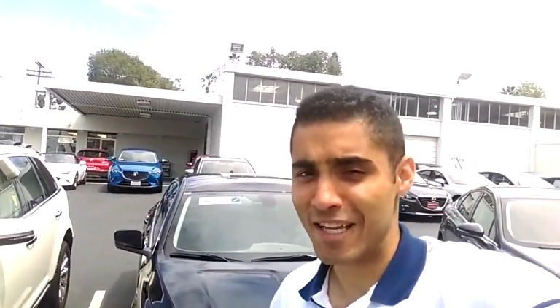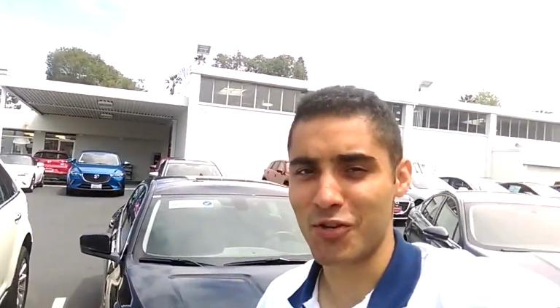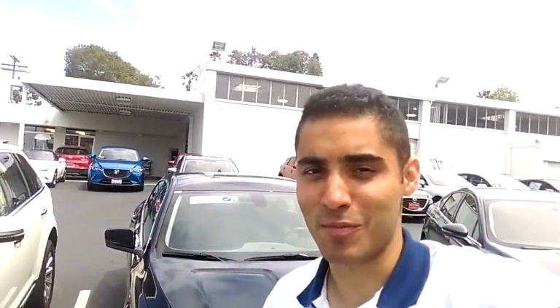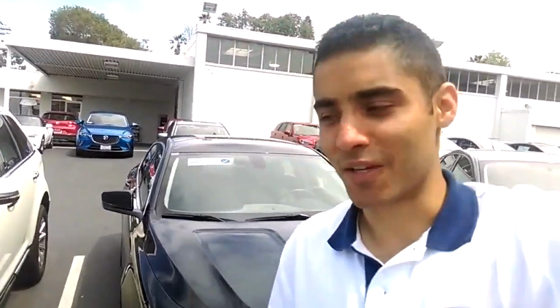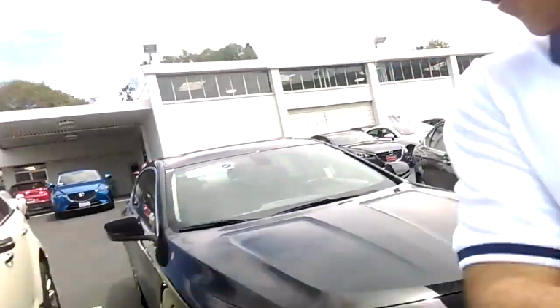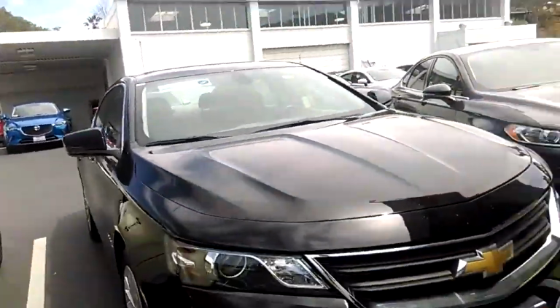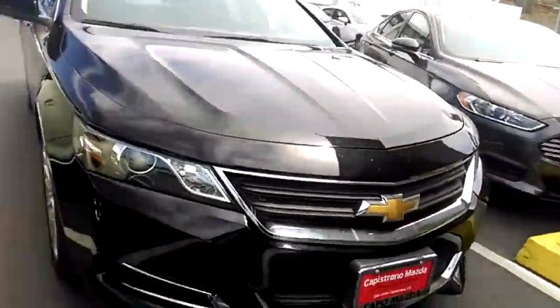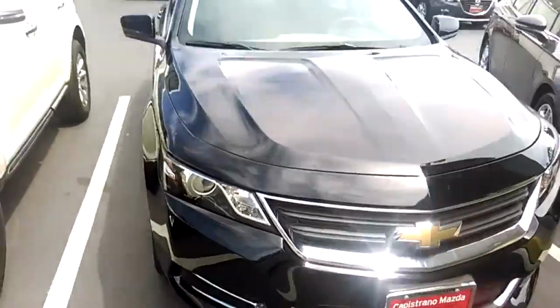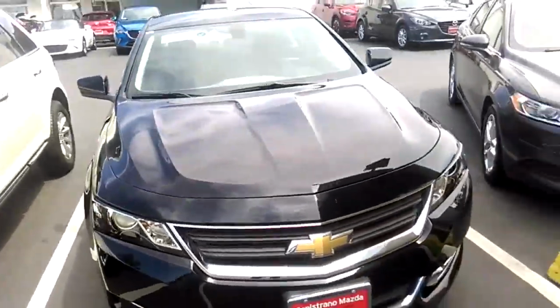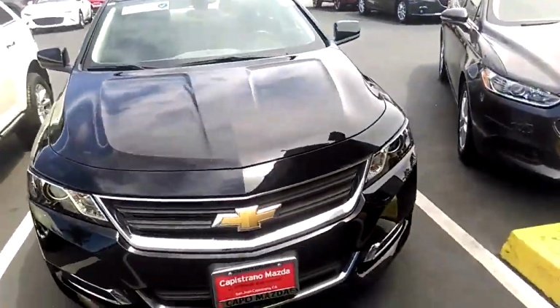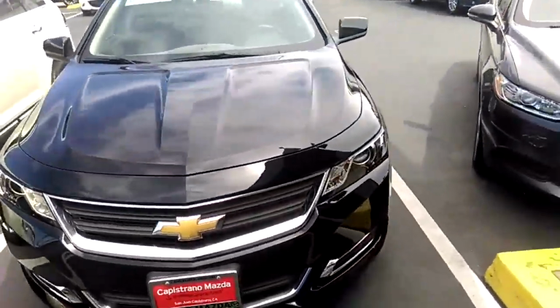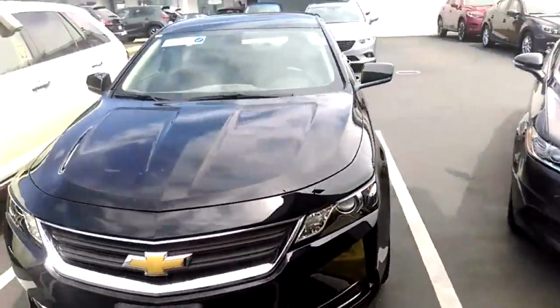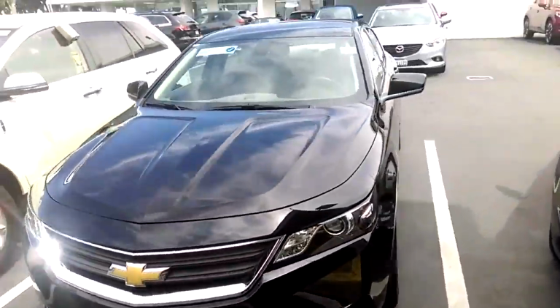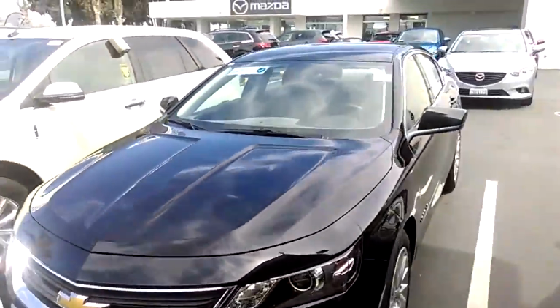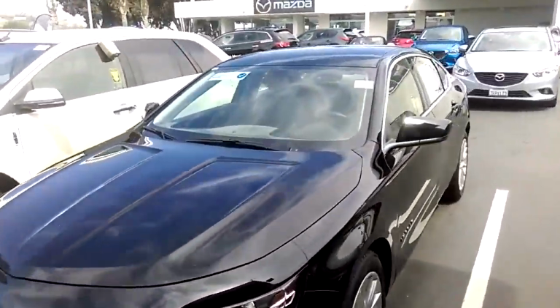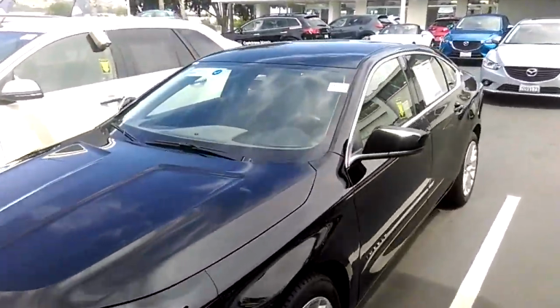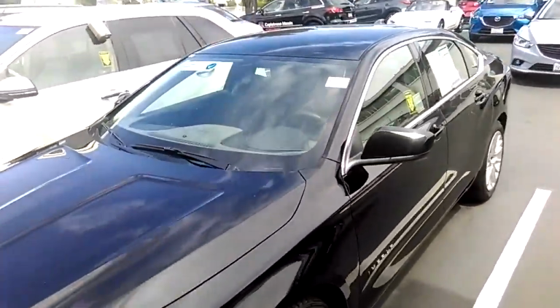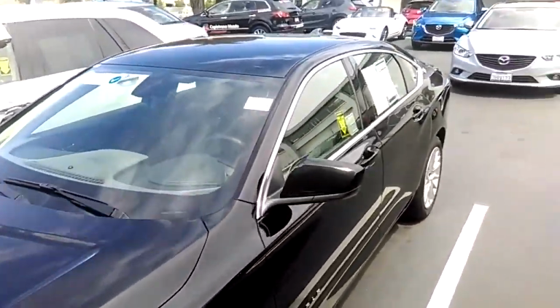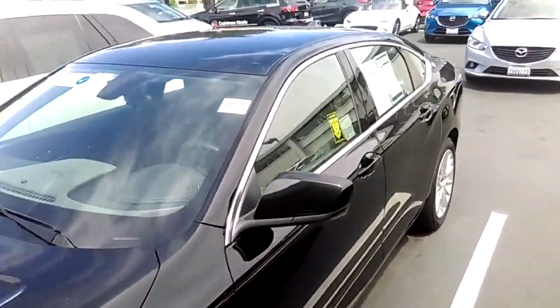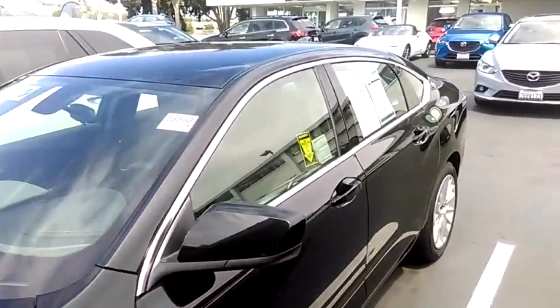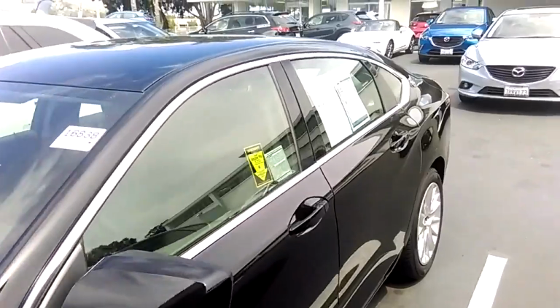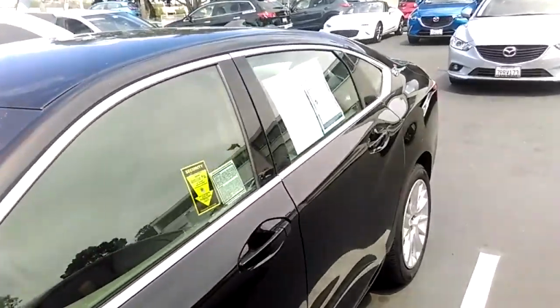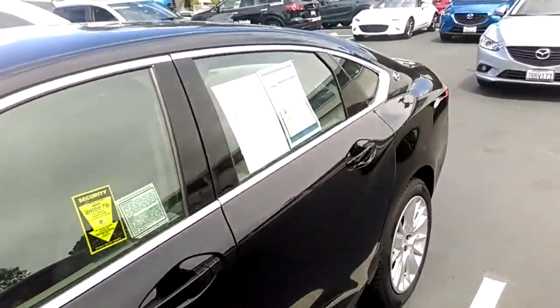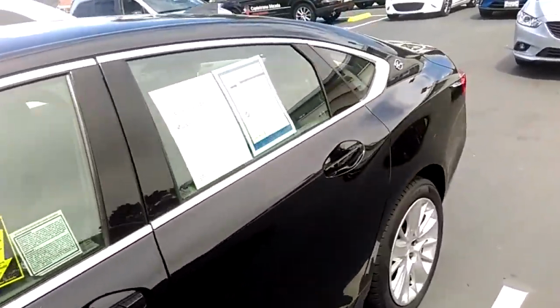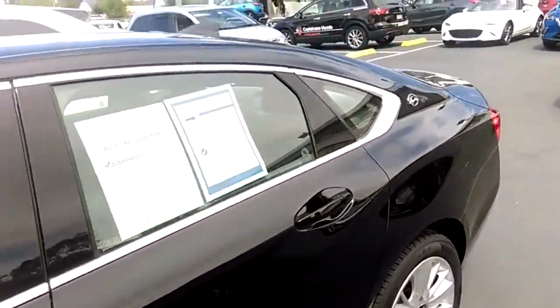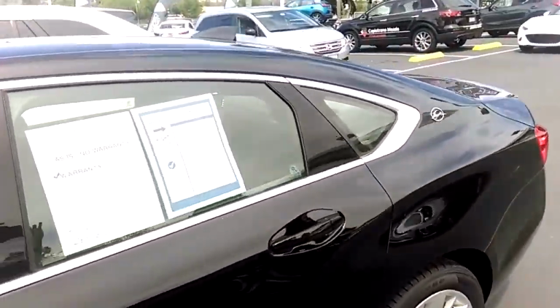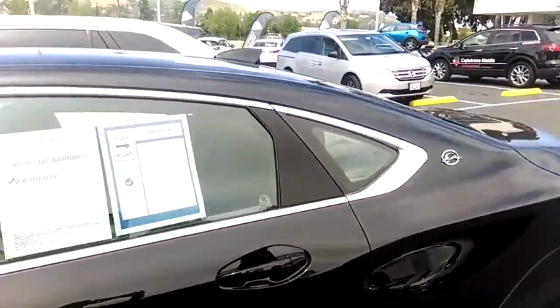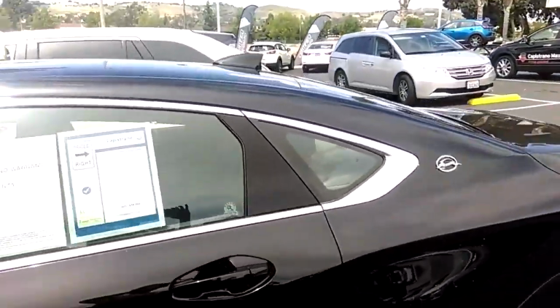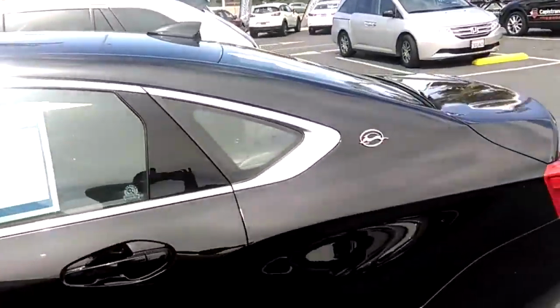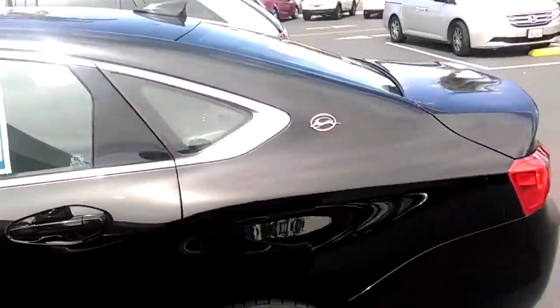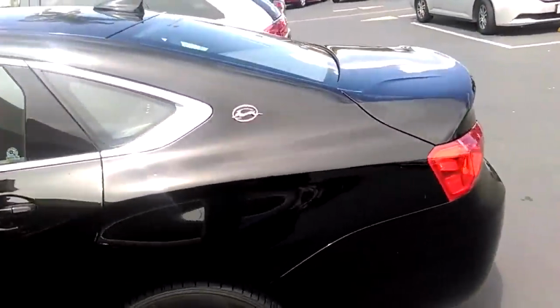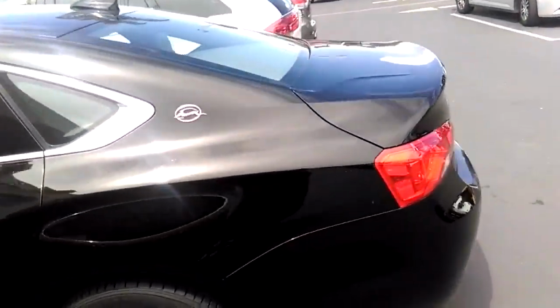Let me show you a sneak peek of the car. This is the 2015 Chevy Impala. Really clean car — clean car facts. Only 6,000 miles on the car.